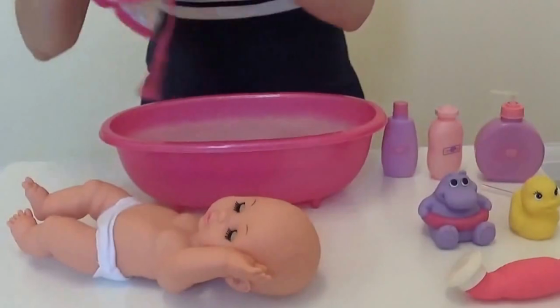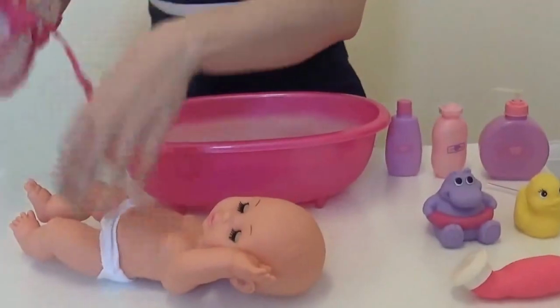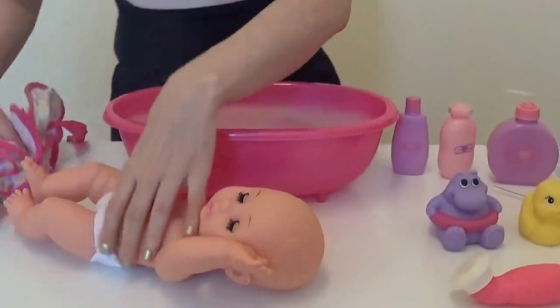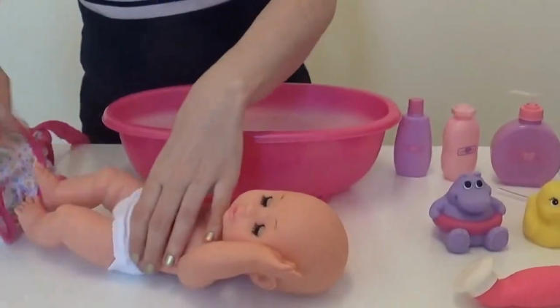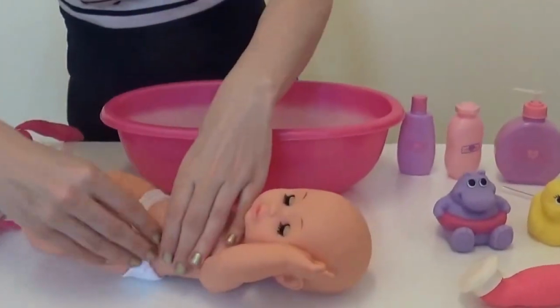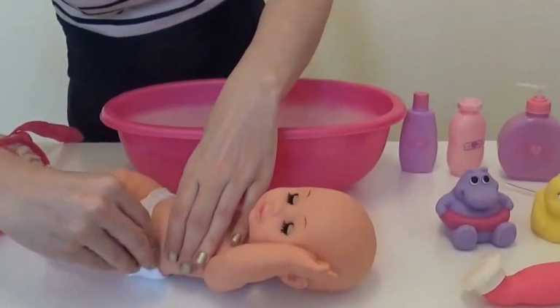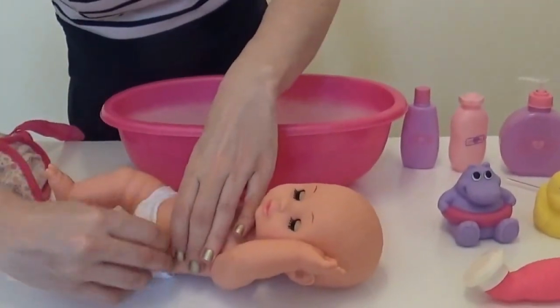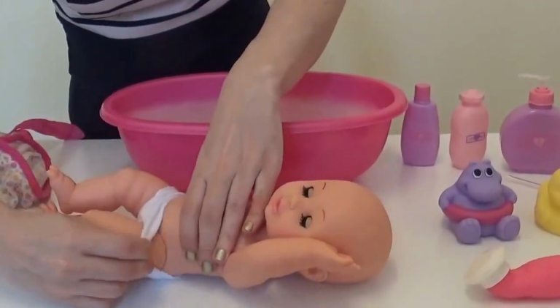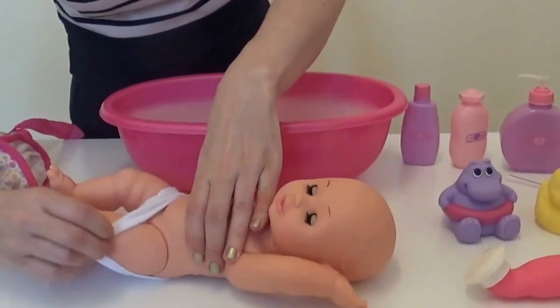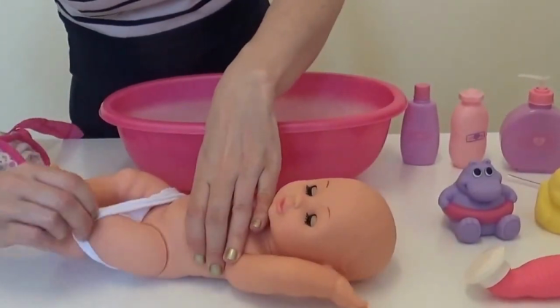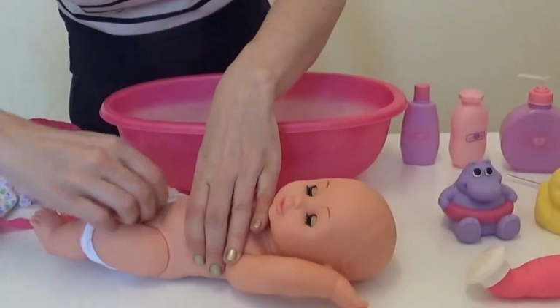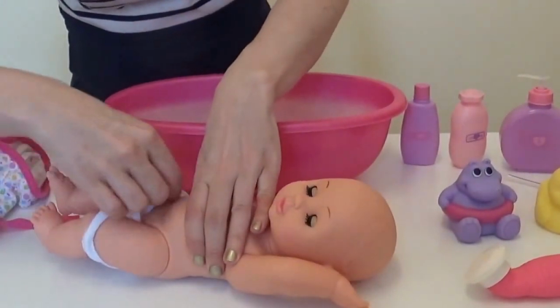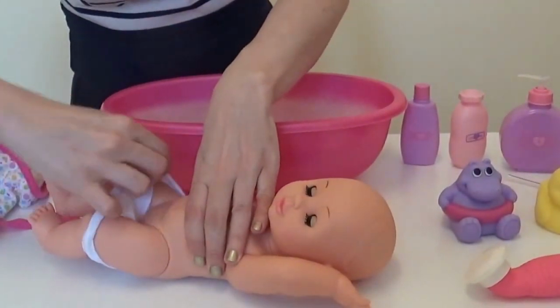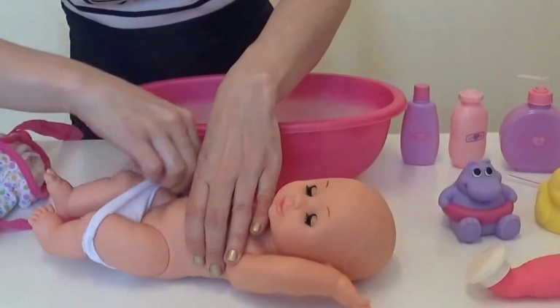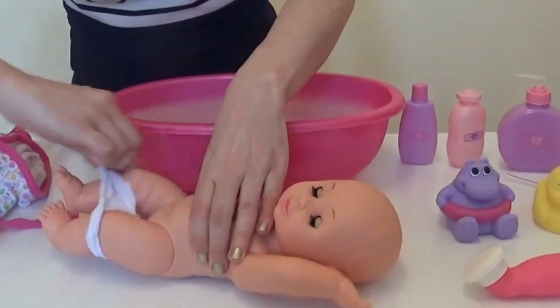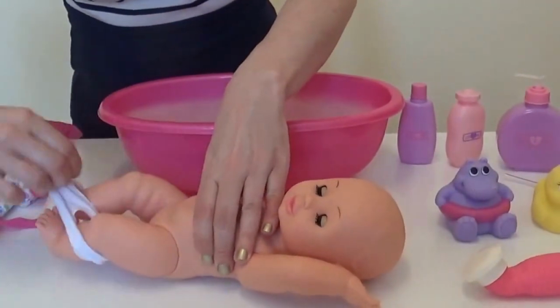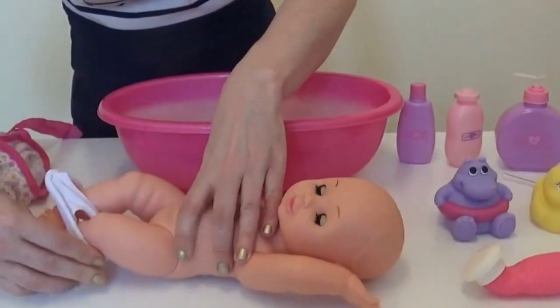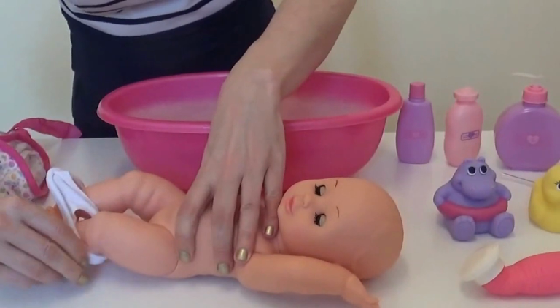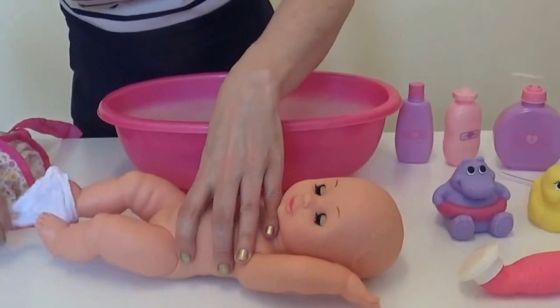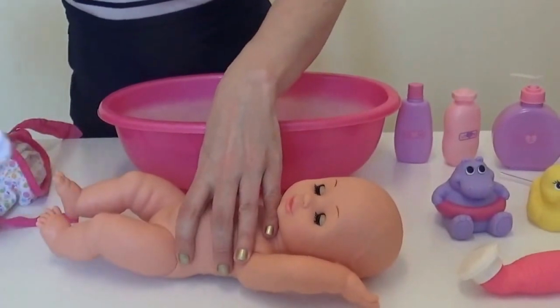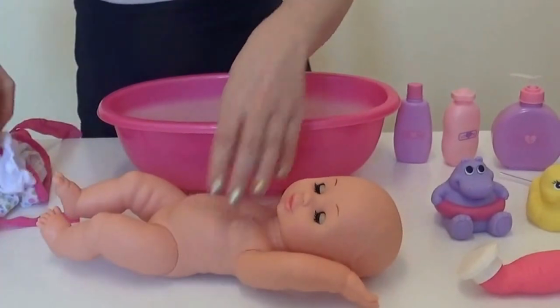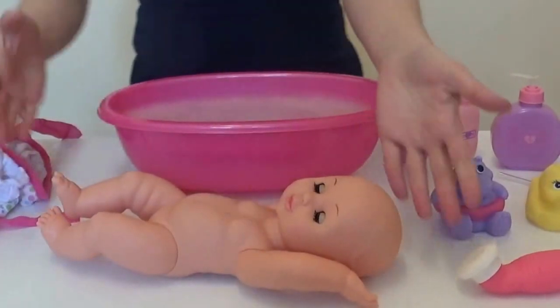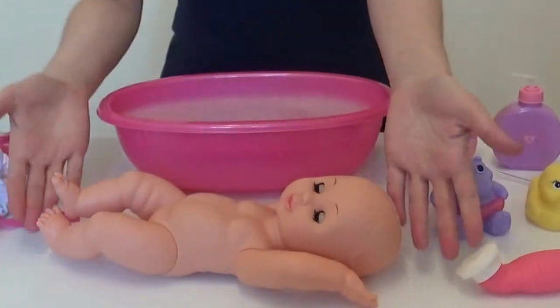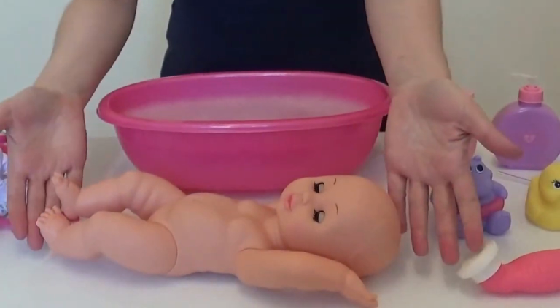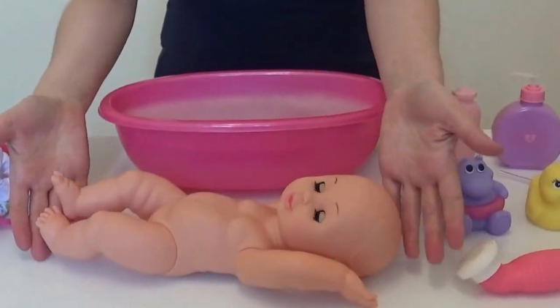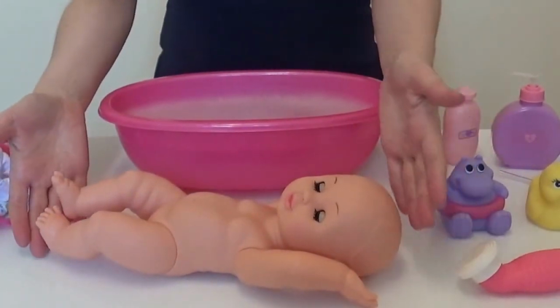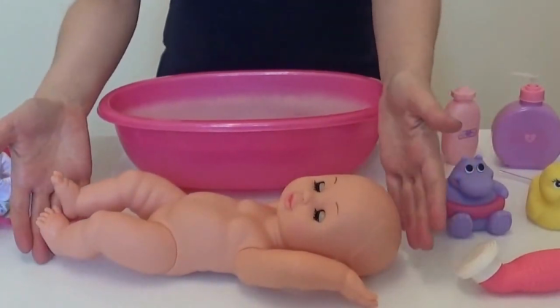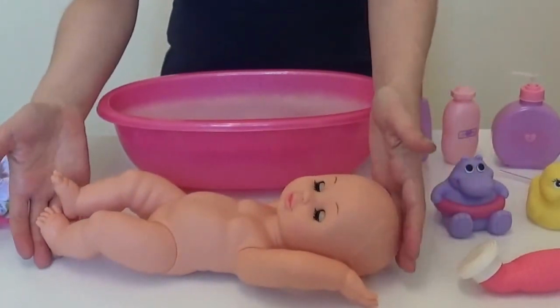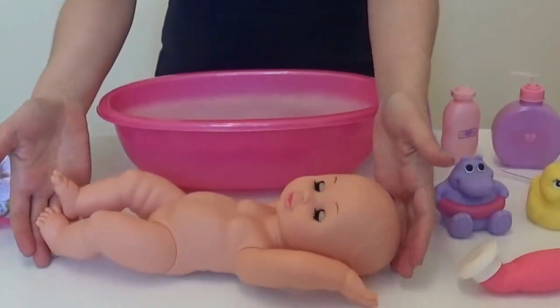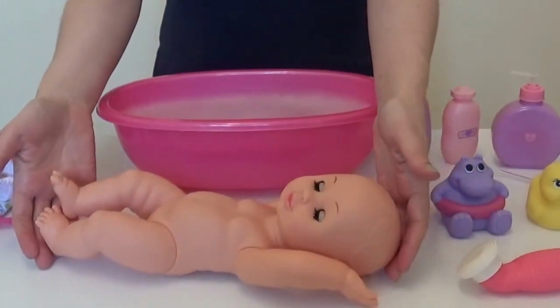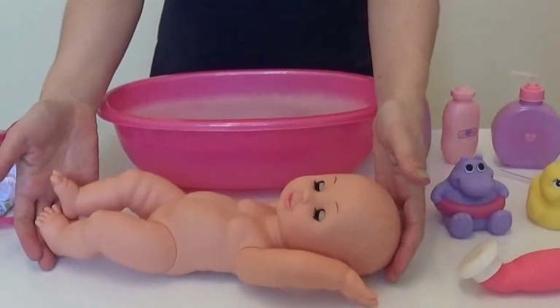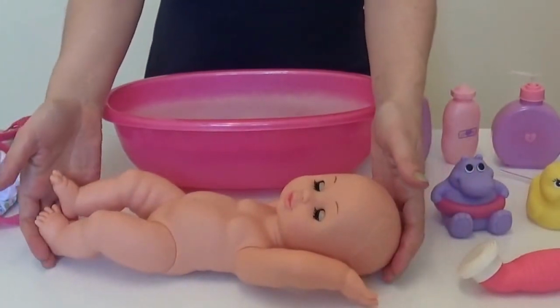And finally, her little knickers. And there she is — she's all ready to get in her bath.